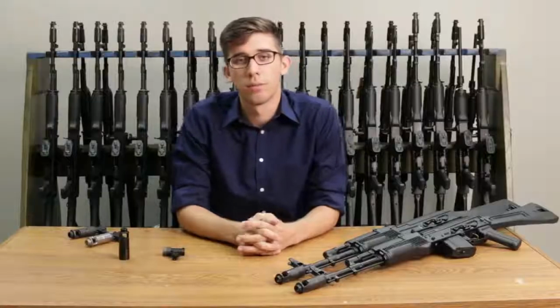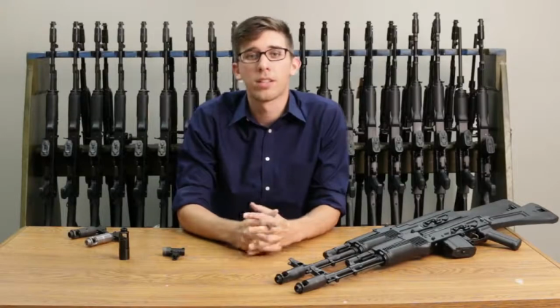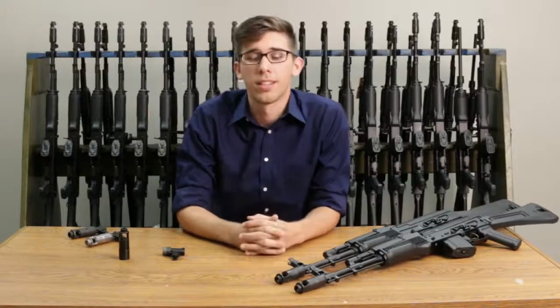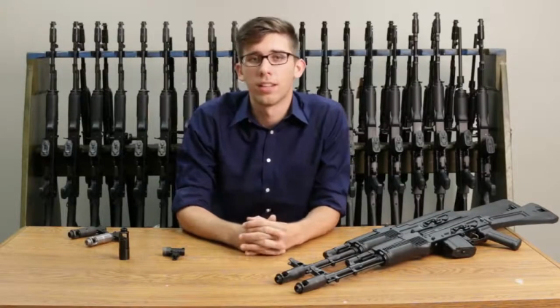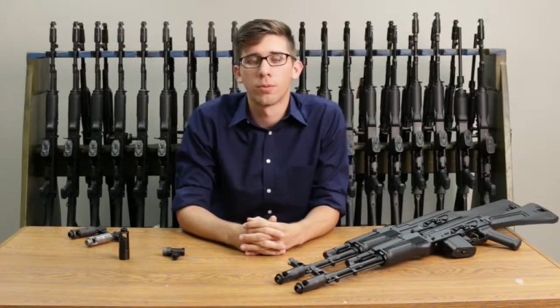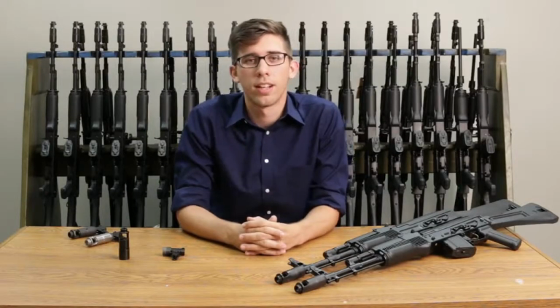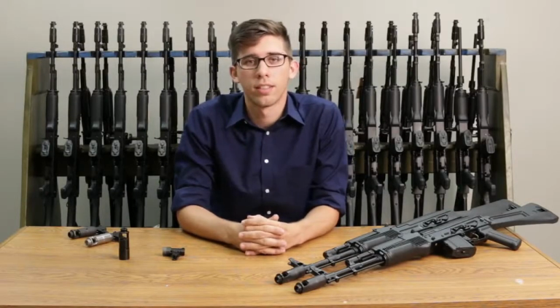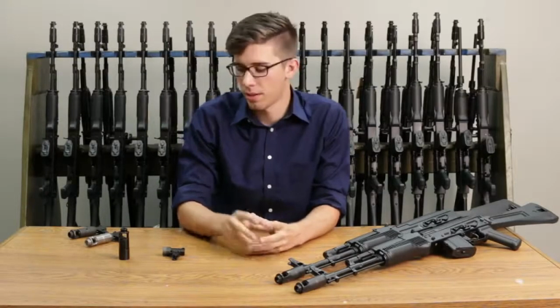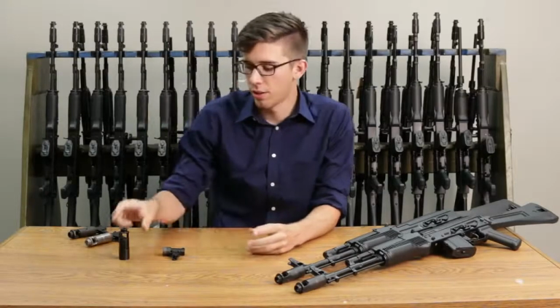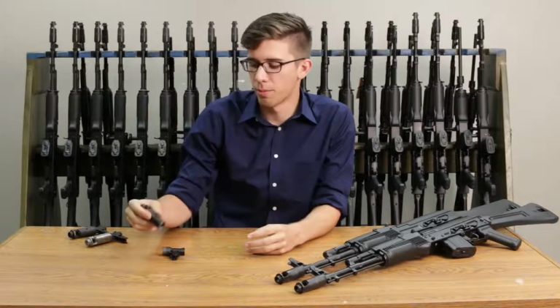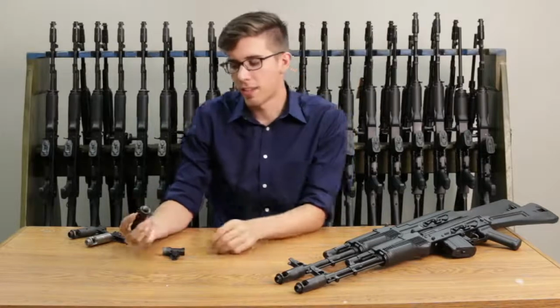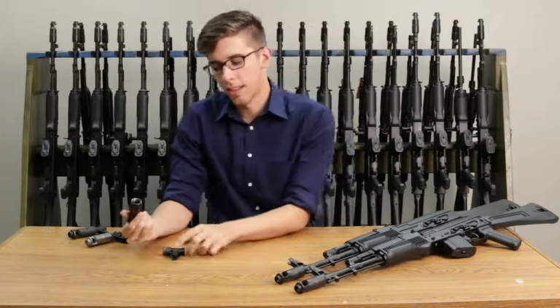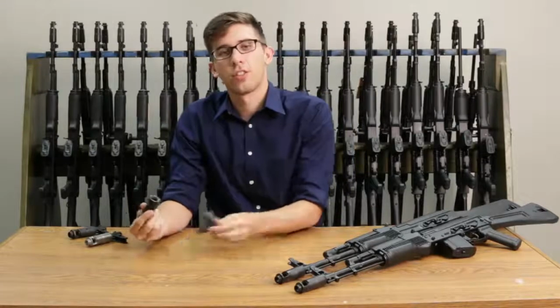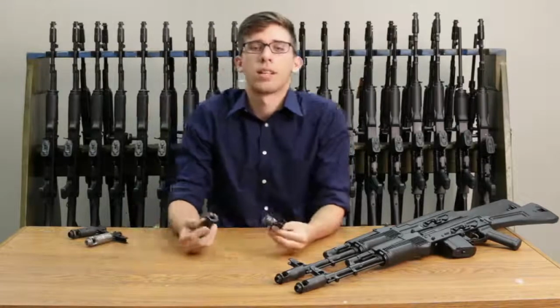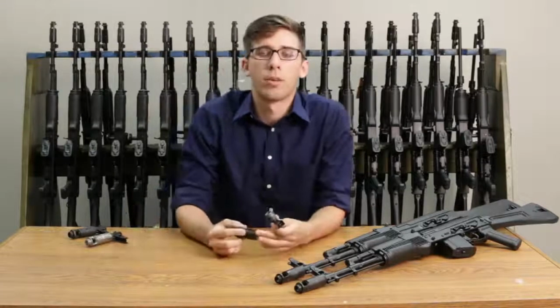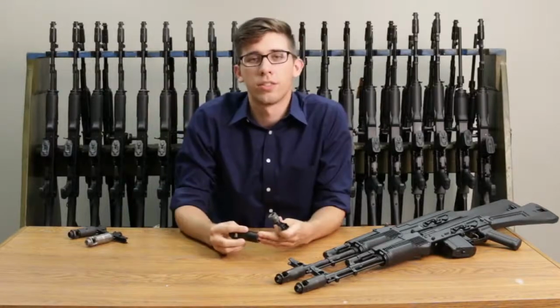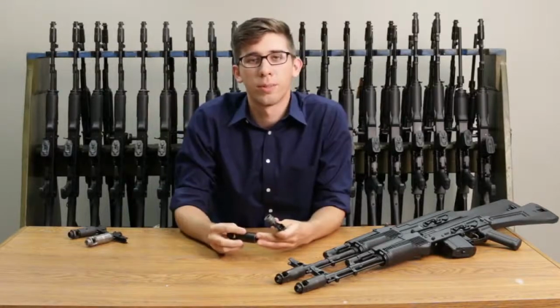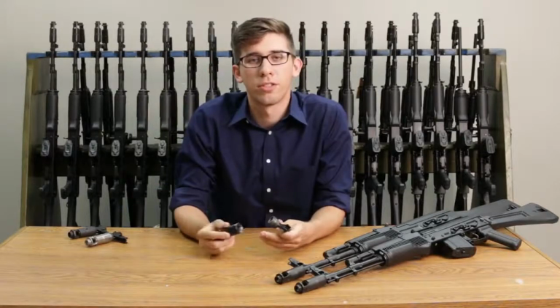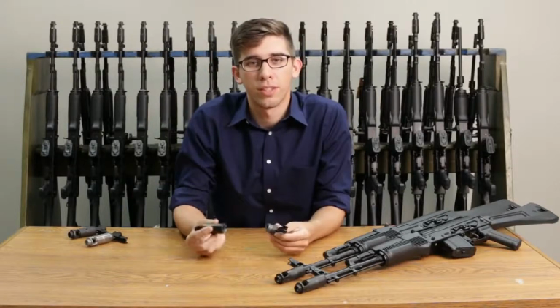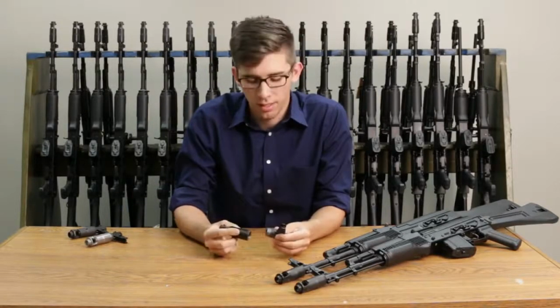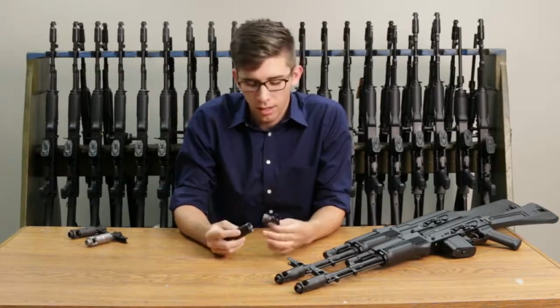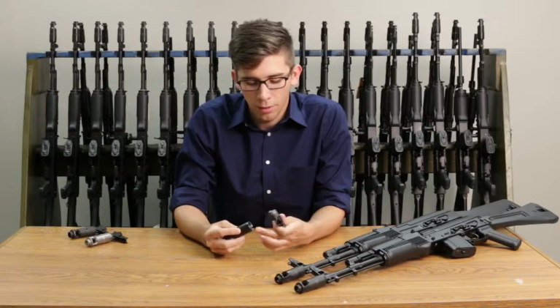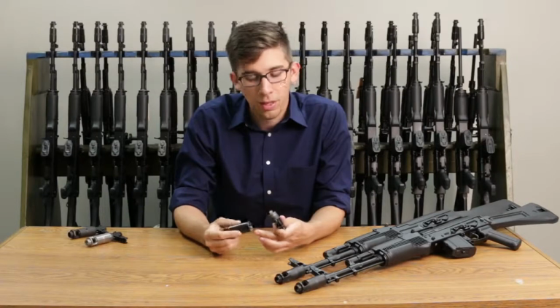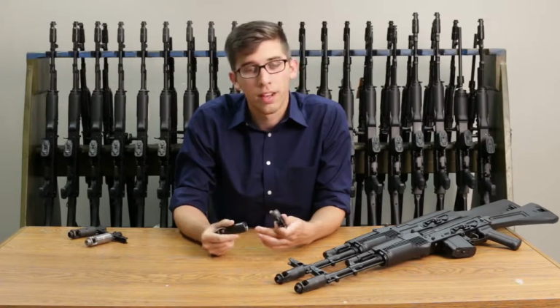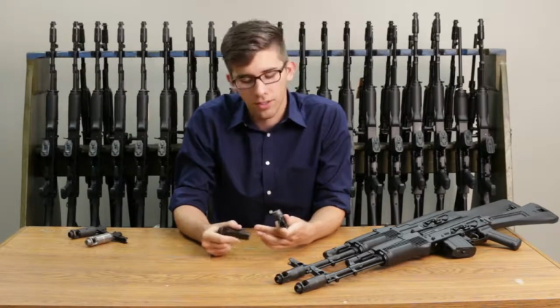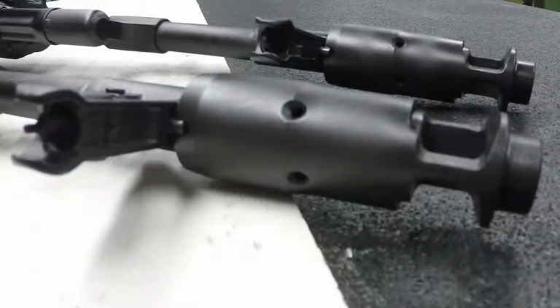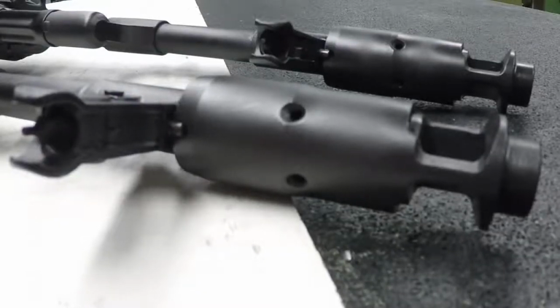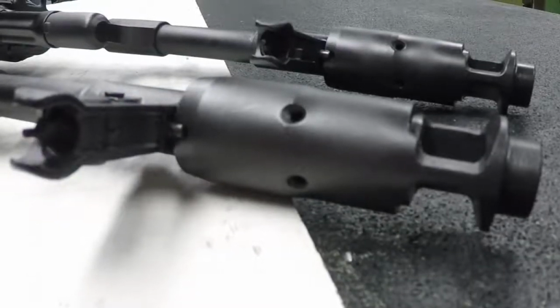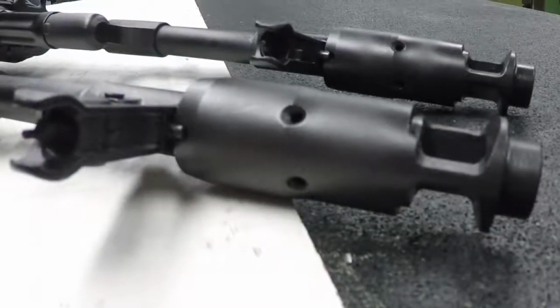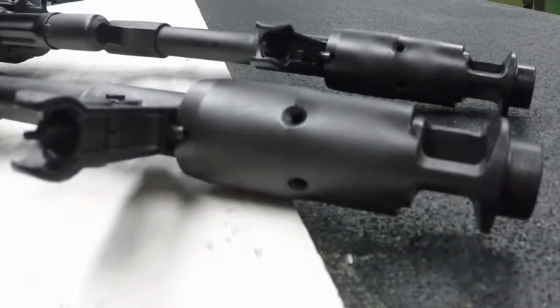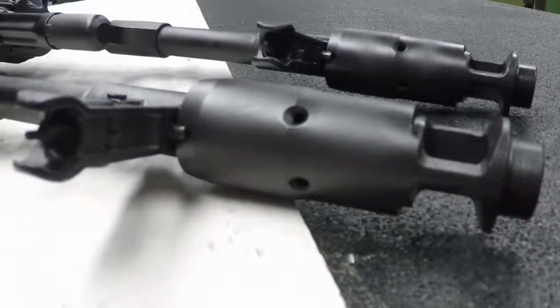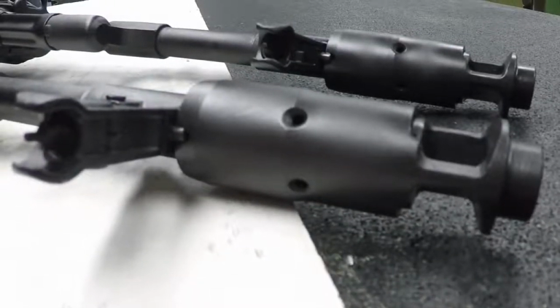To be honest, it doesn't. It's the way they're designed. Your muzzle device and your front-sight block are produced on two different machines. The threading never starts or stops at the same exact point, so you end up with play.